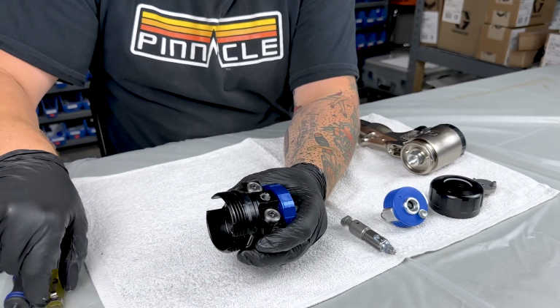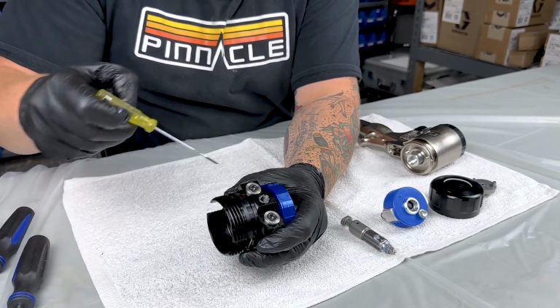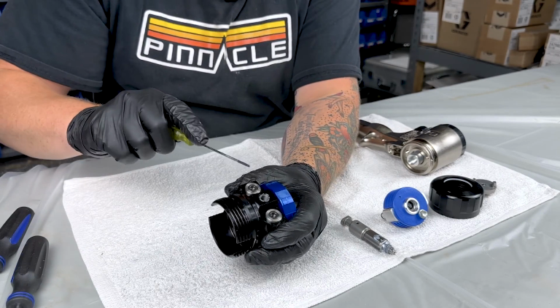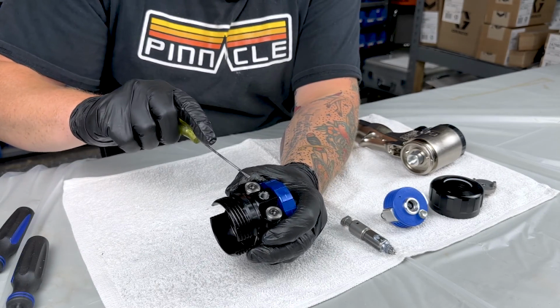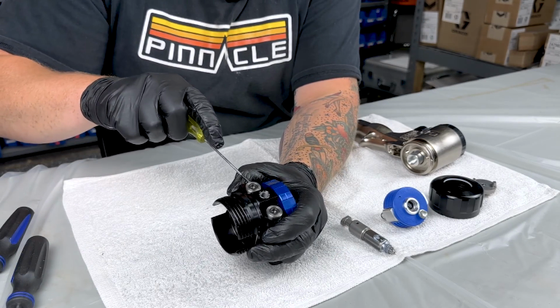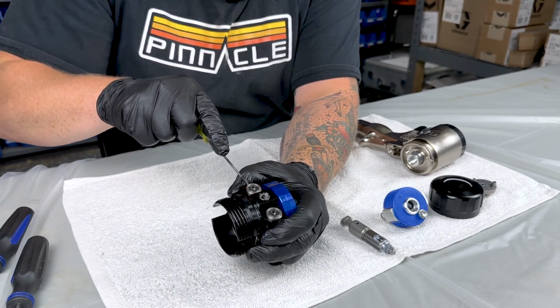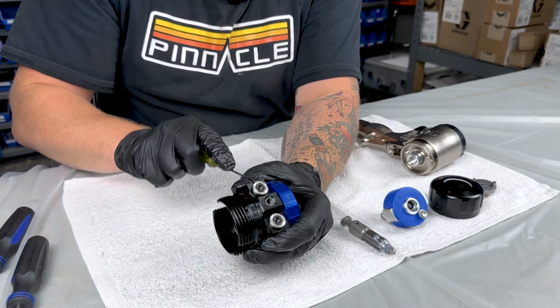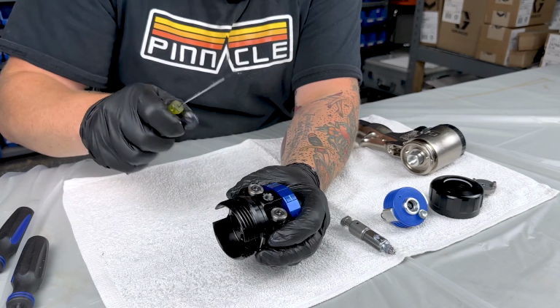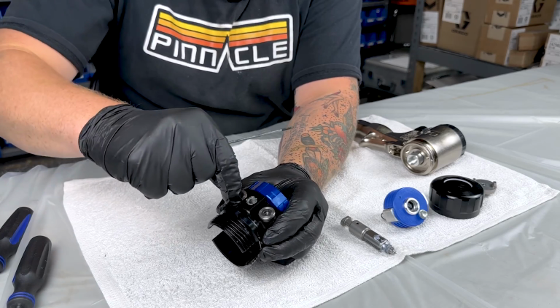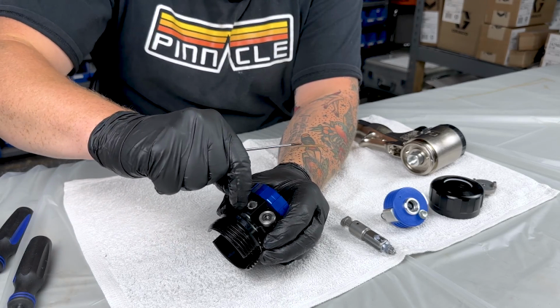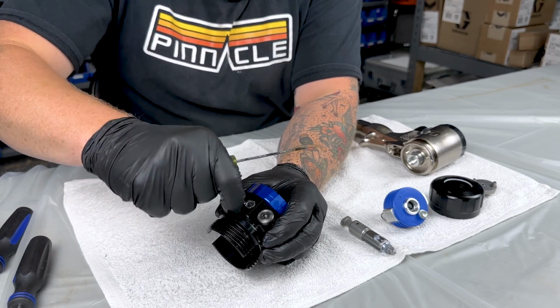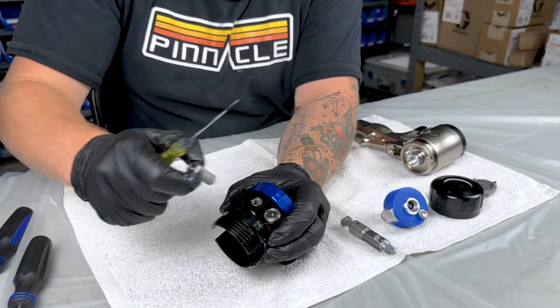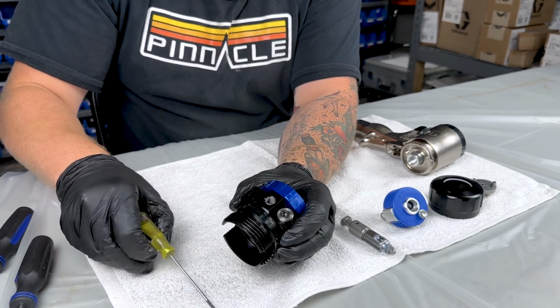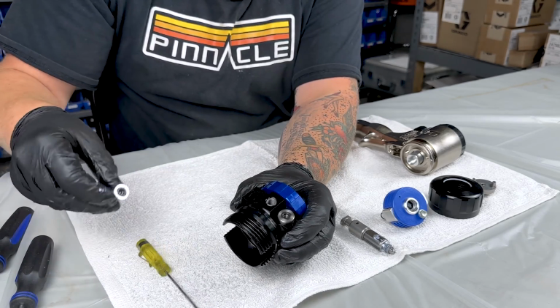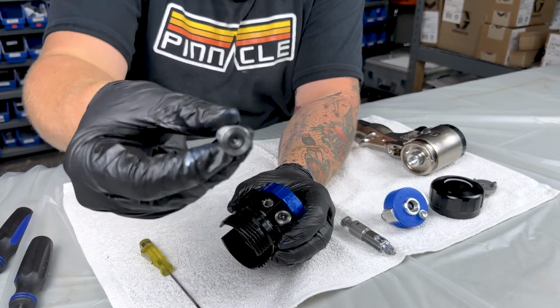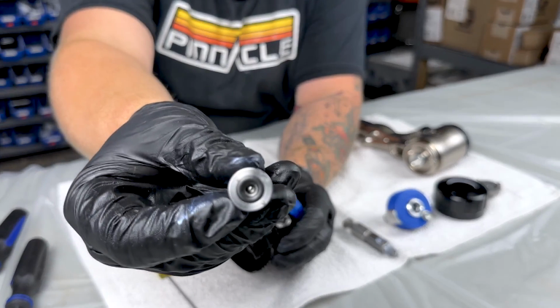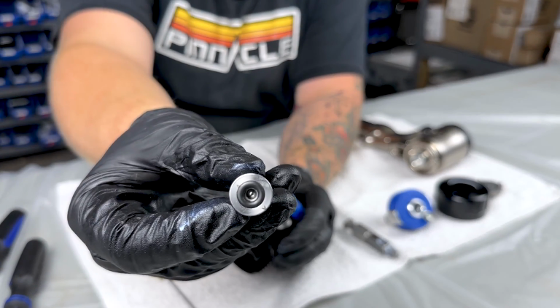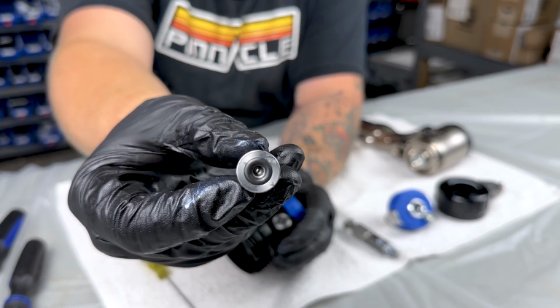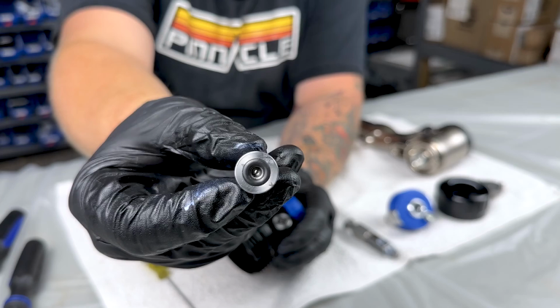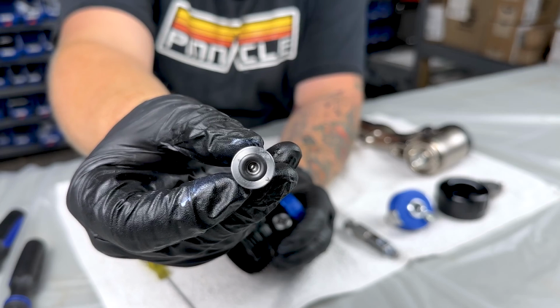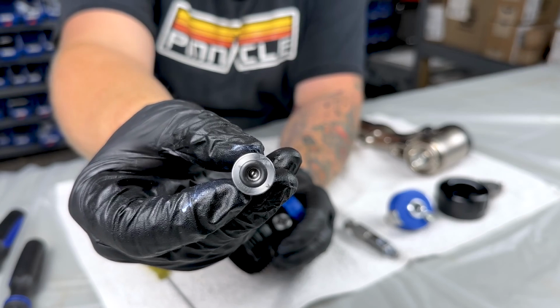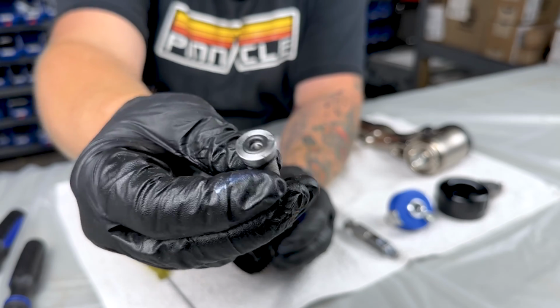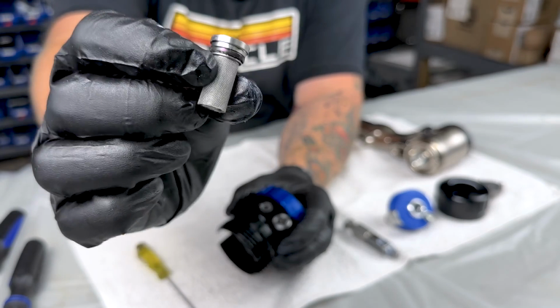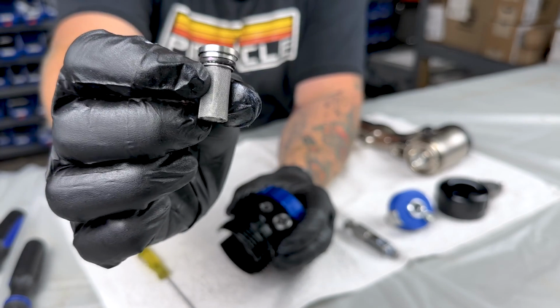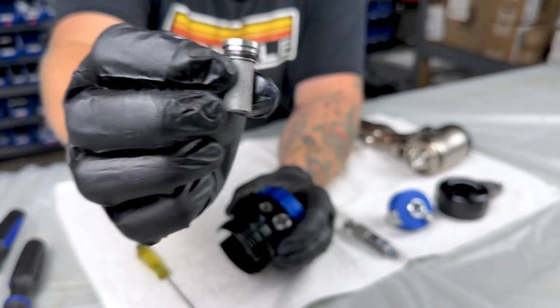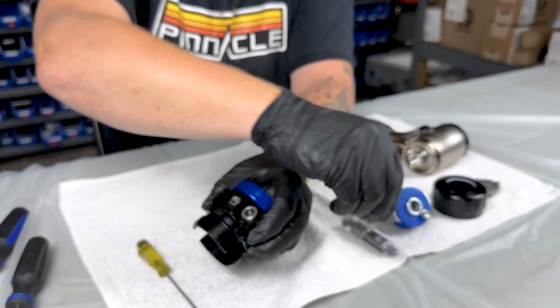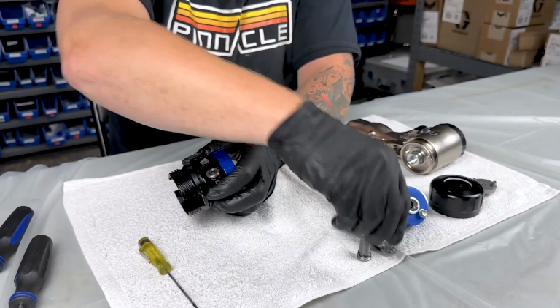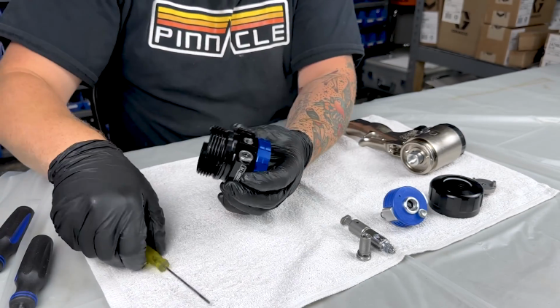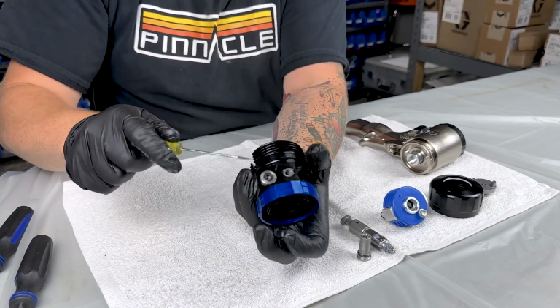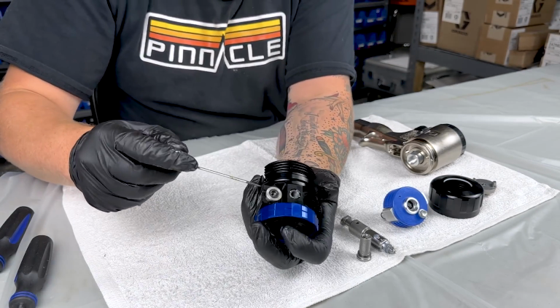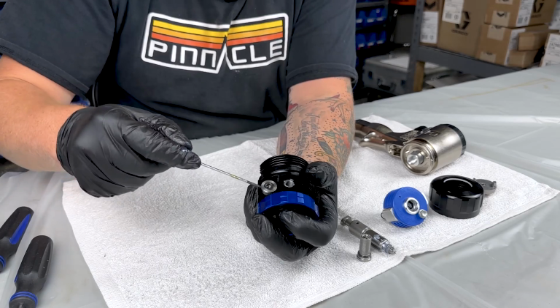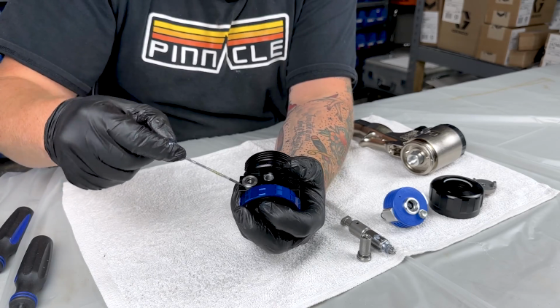Next we'll pop the check valves out of the bottom. On the A side there'll be an A on the top, and on the B side it'll just be blank.